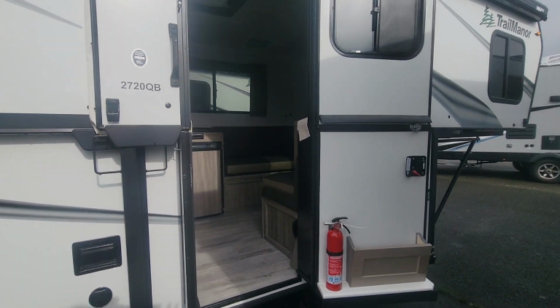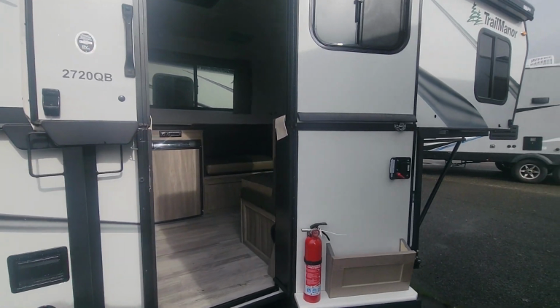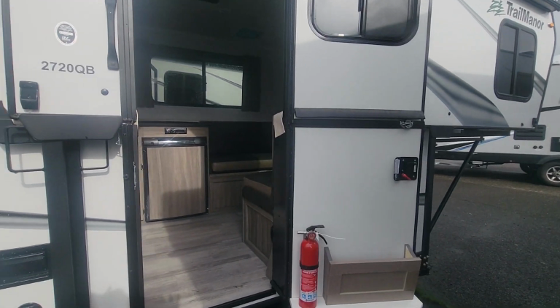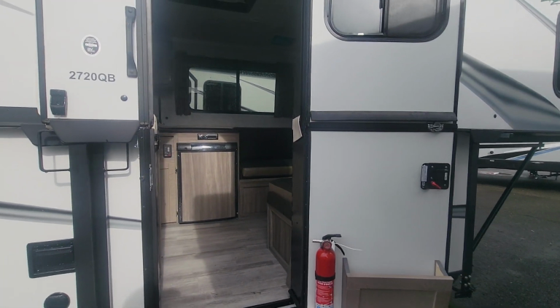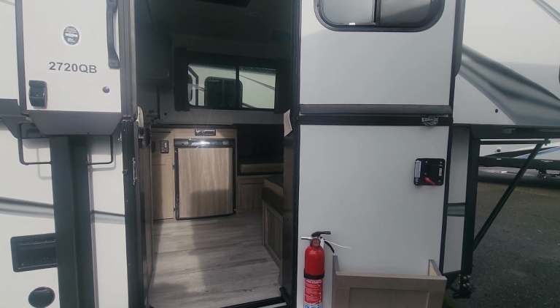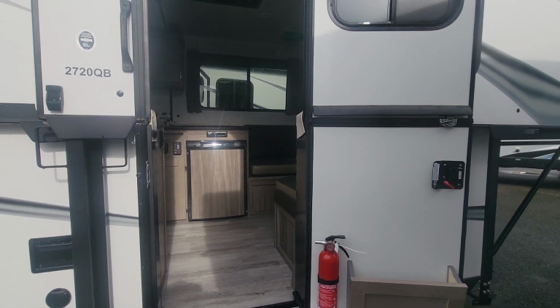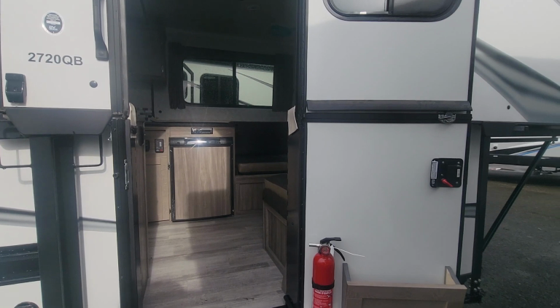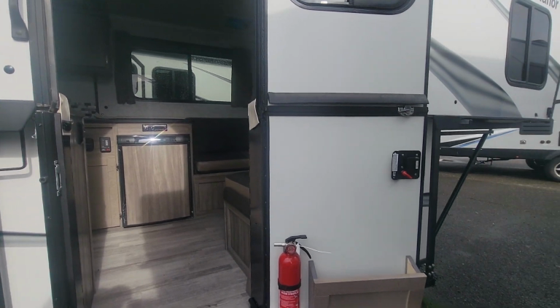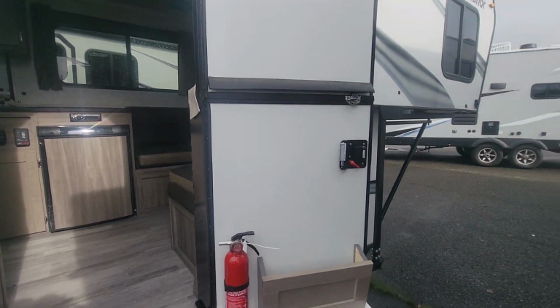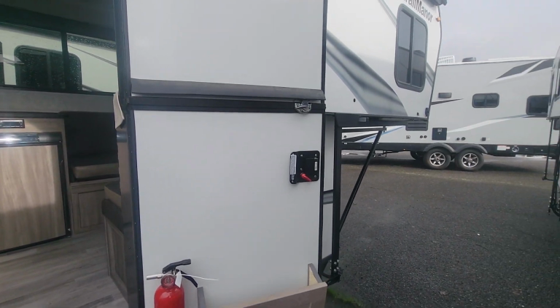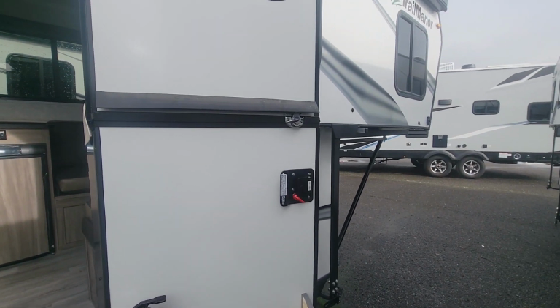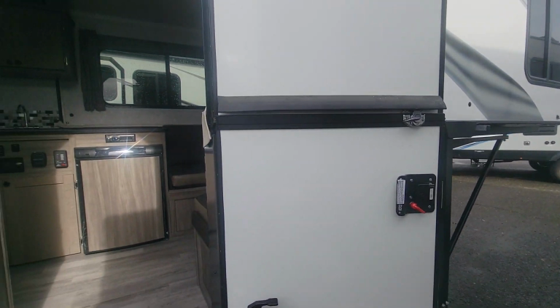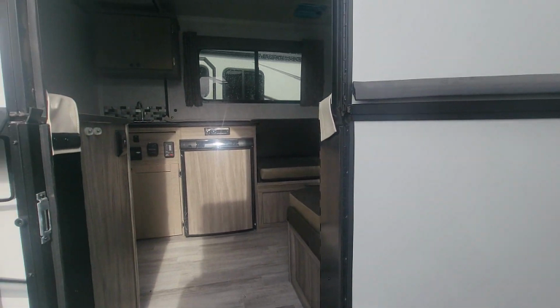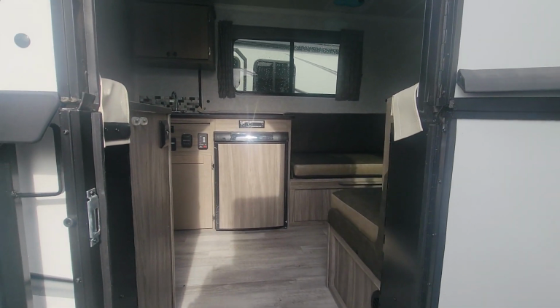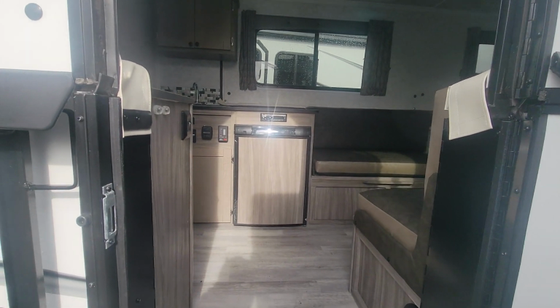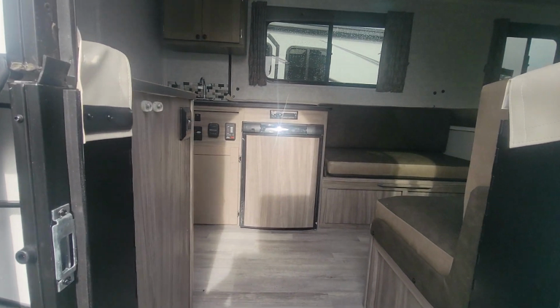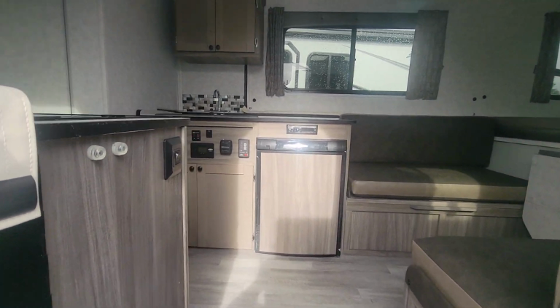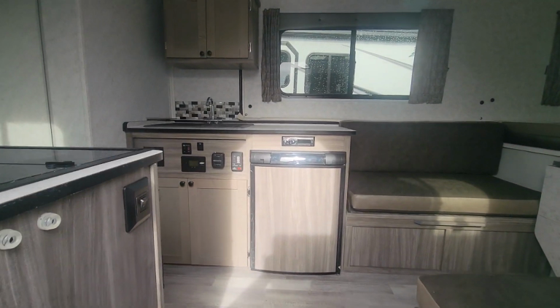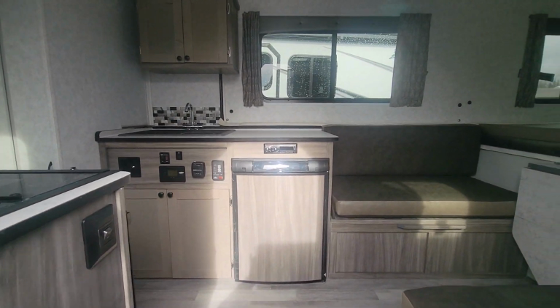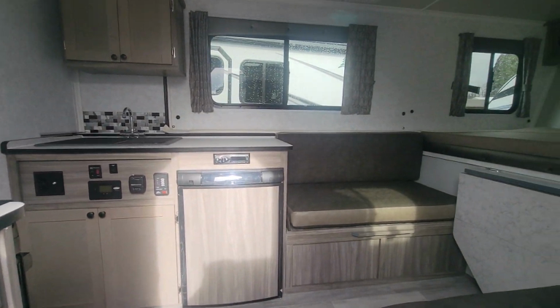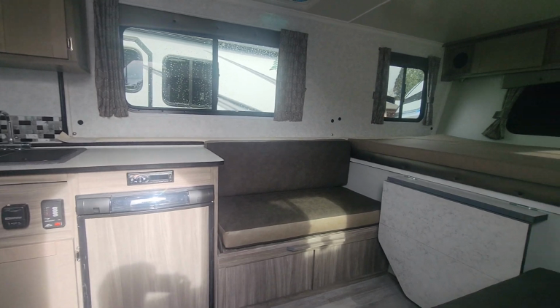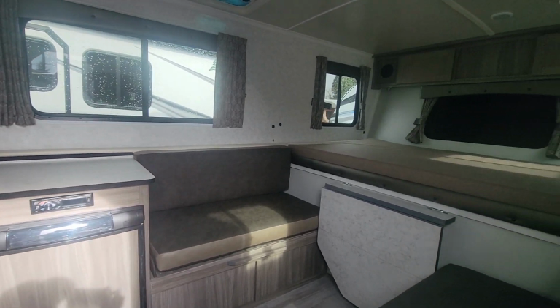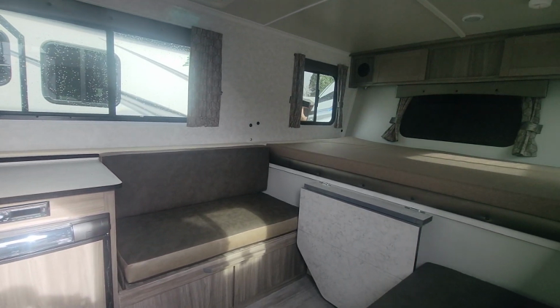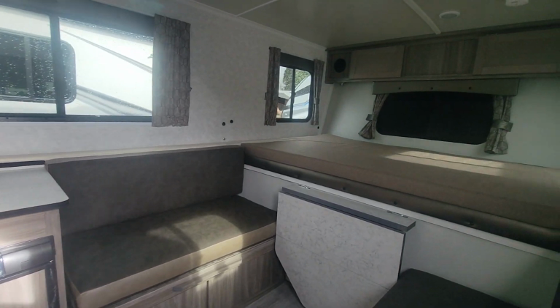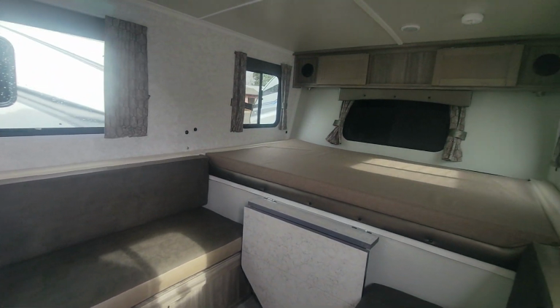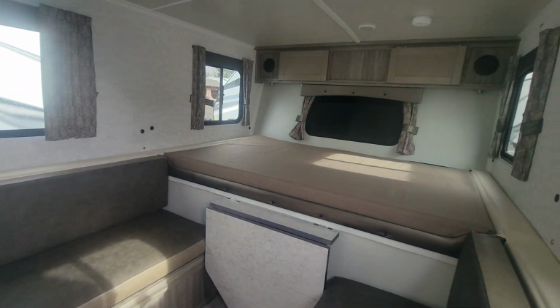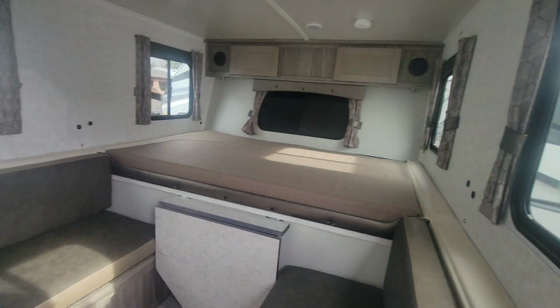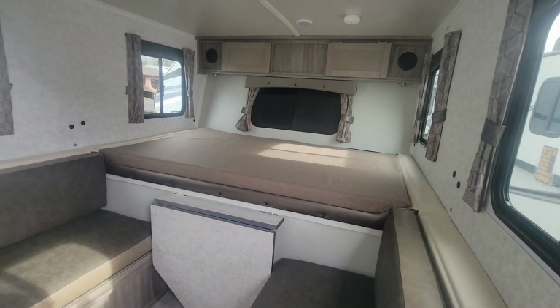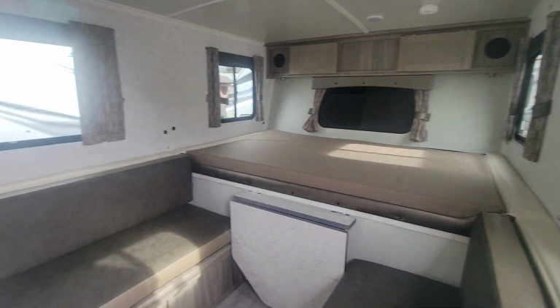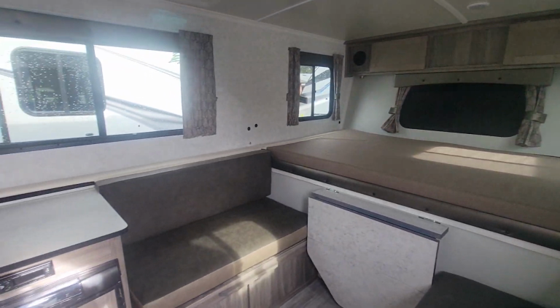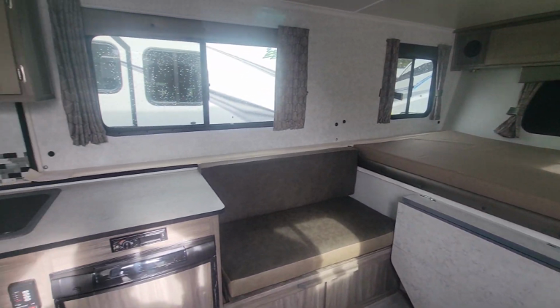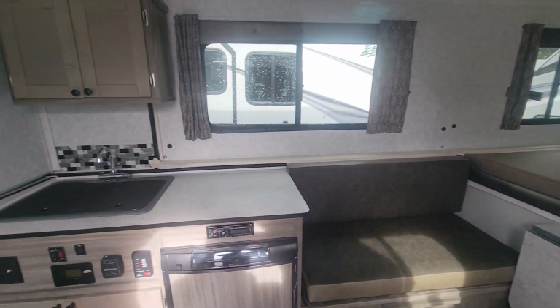So if you're ever looking for something lightweight, something that fits into the garage, easy to pull with lots of different utility vehicles, this is a great unit.